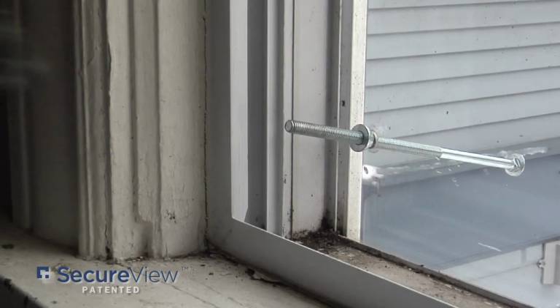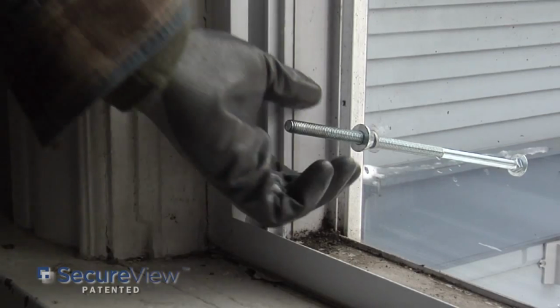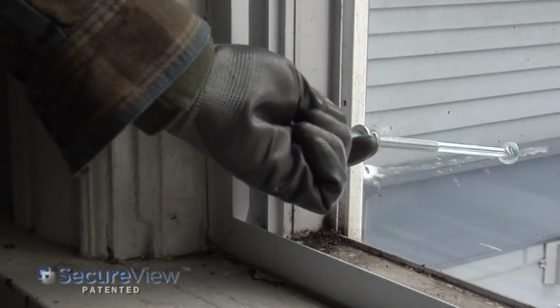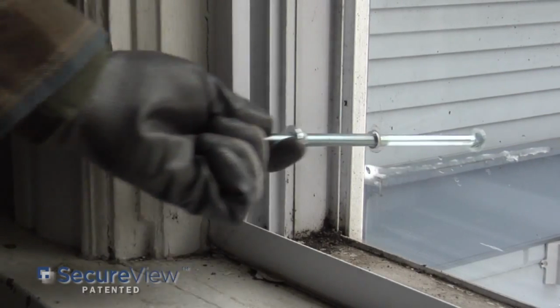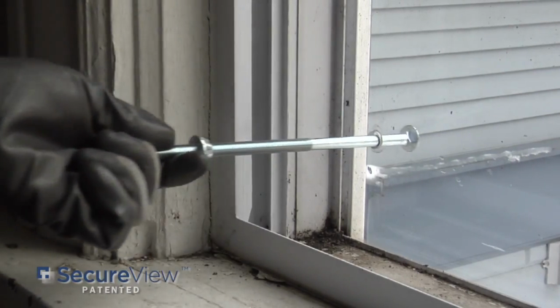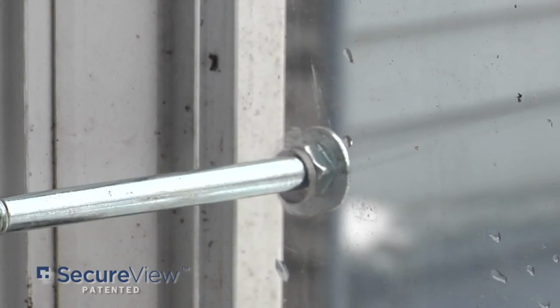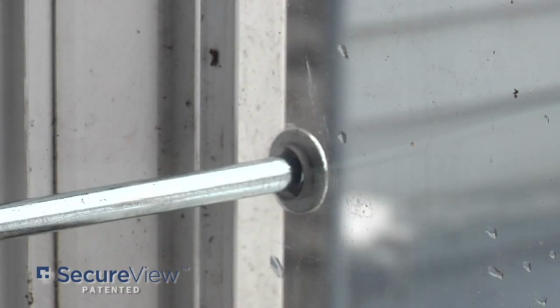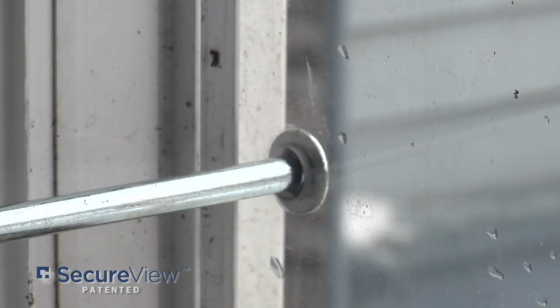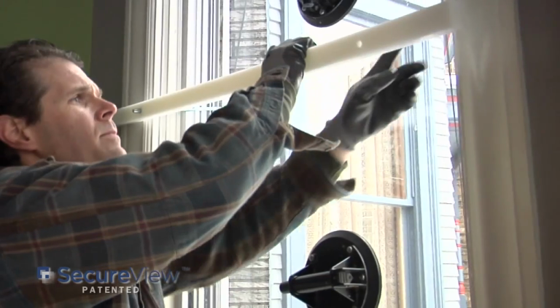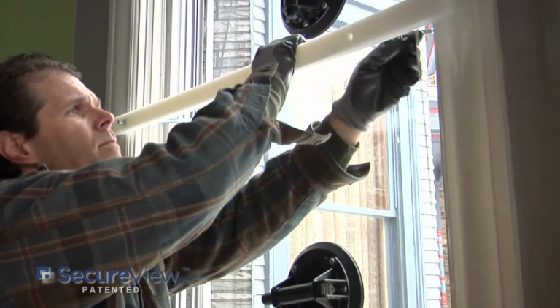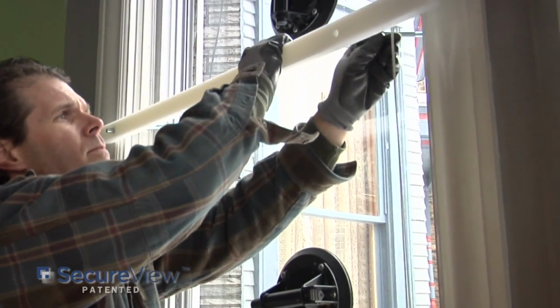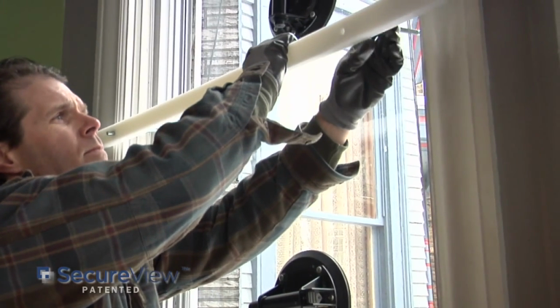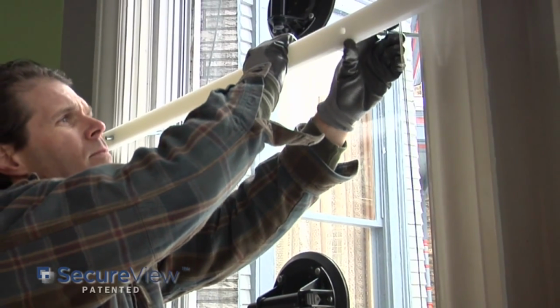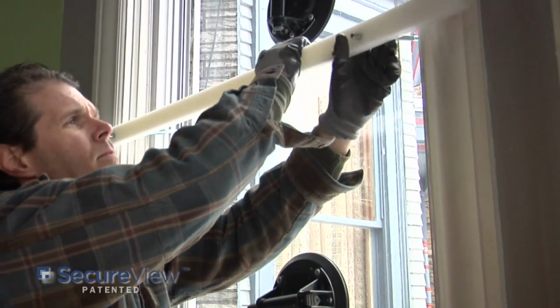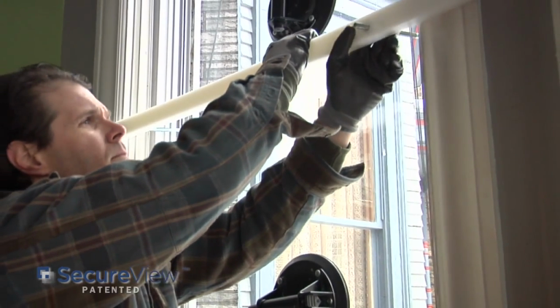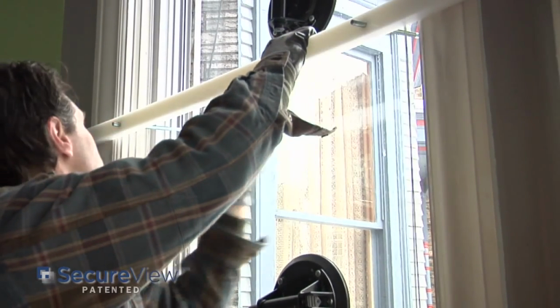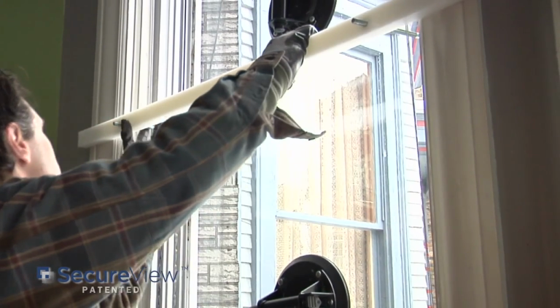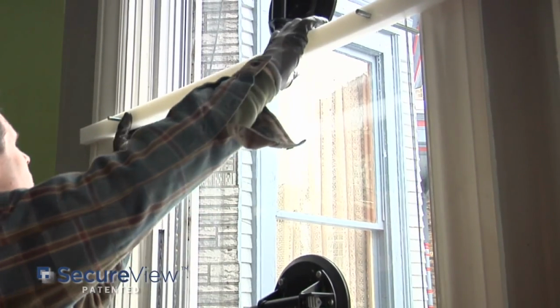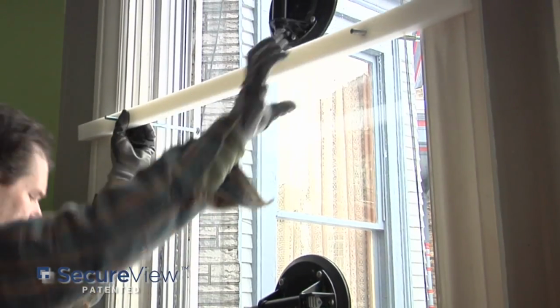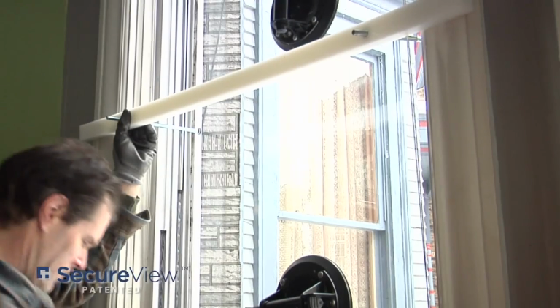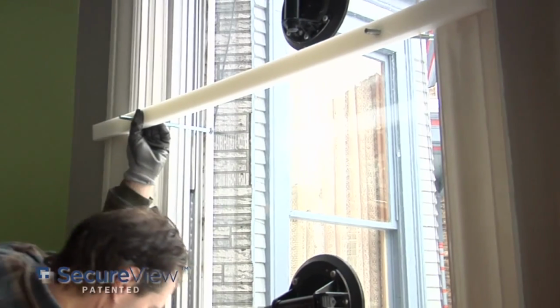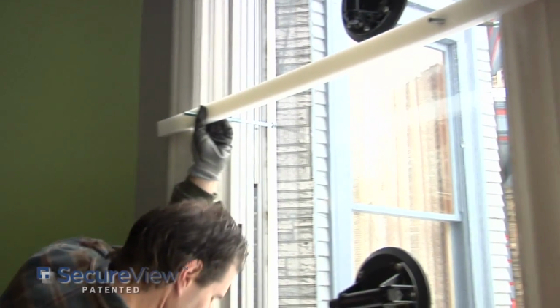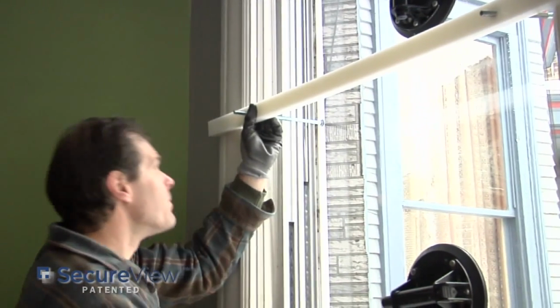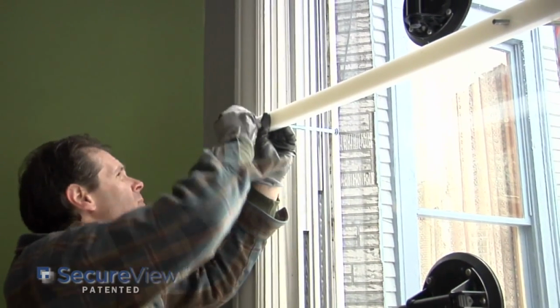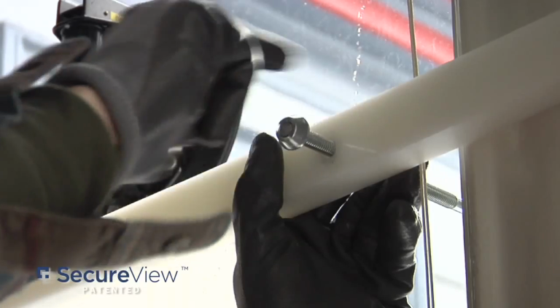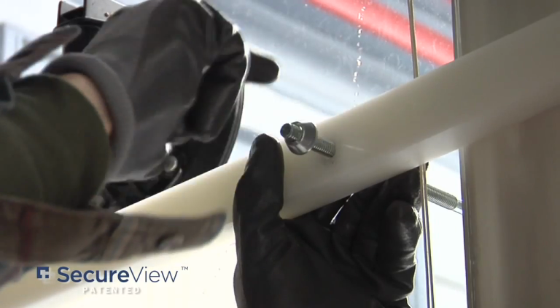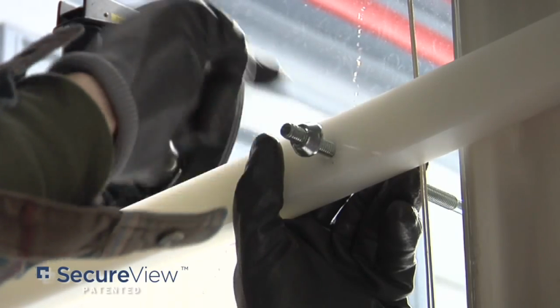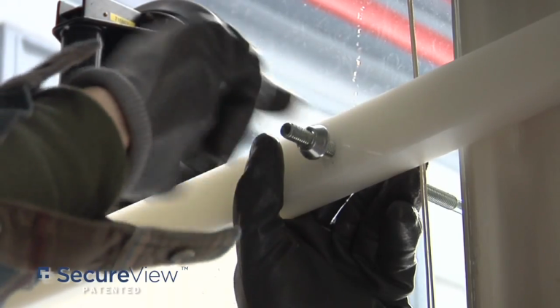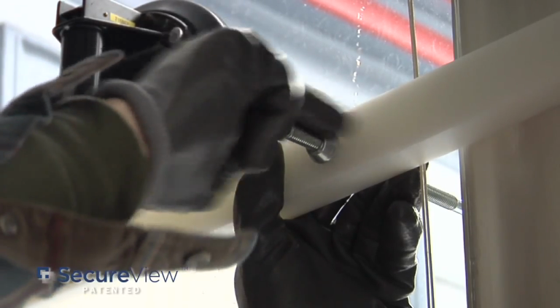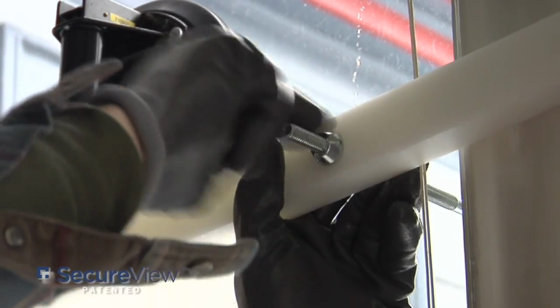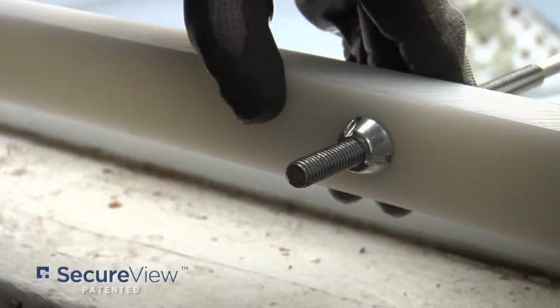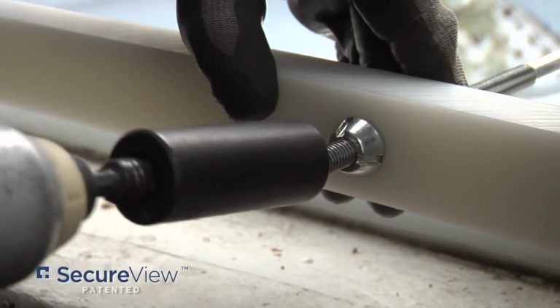Pull the carriage bolt into place. Place a crossbar at each of the carriage bolt locations. Secure each of the carriage bolts with a single nut, by hand, and then with a tool.